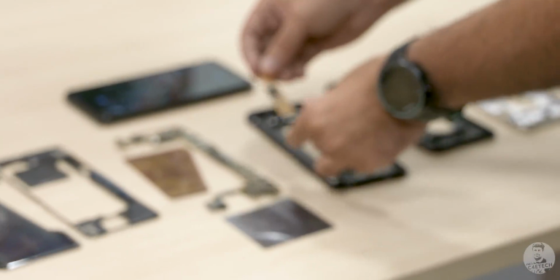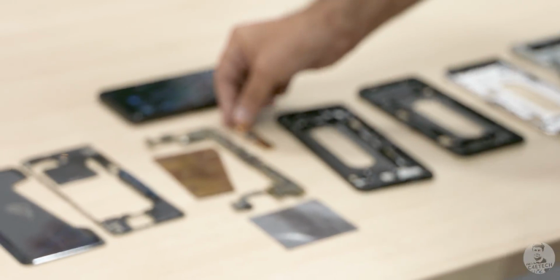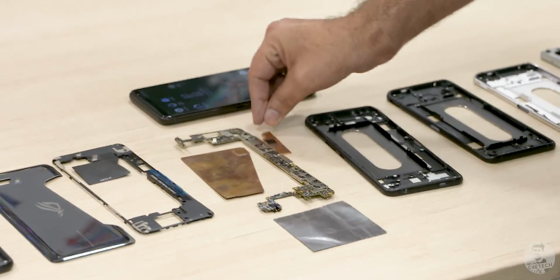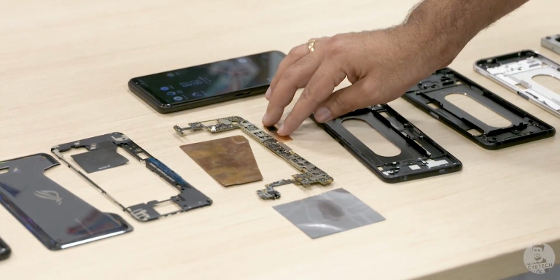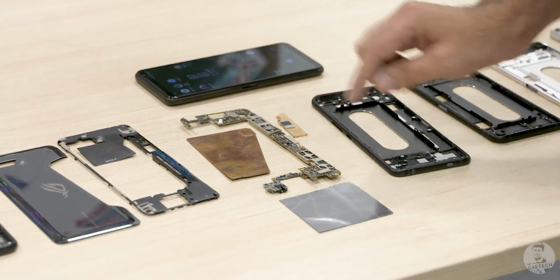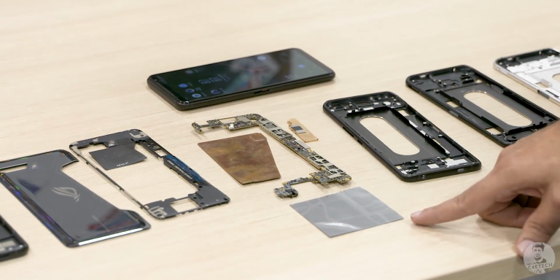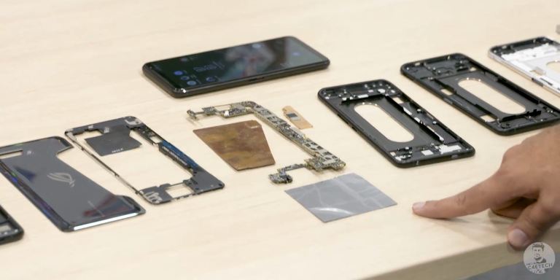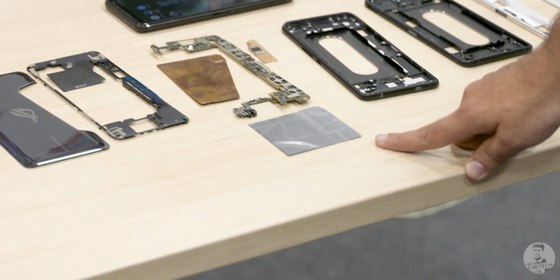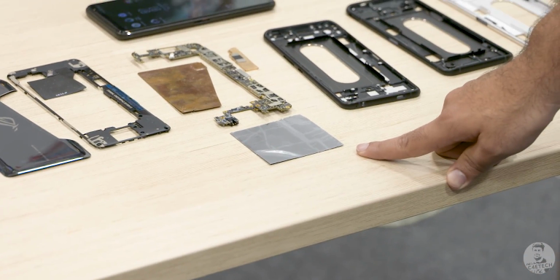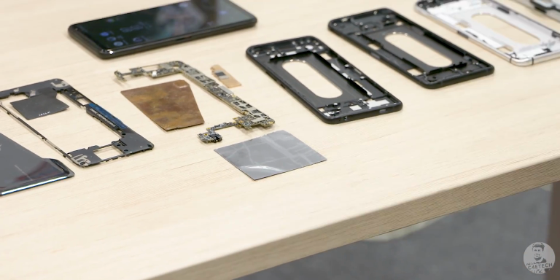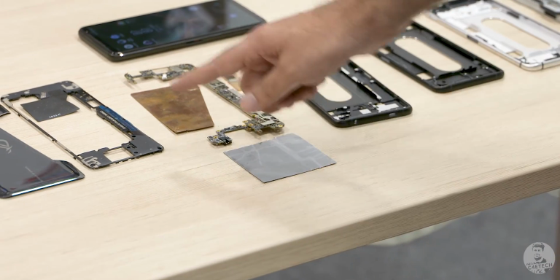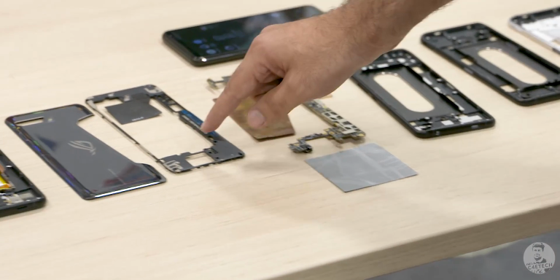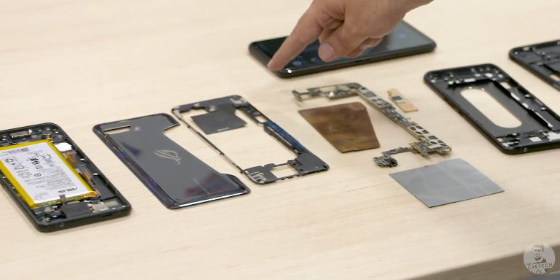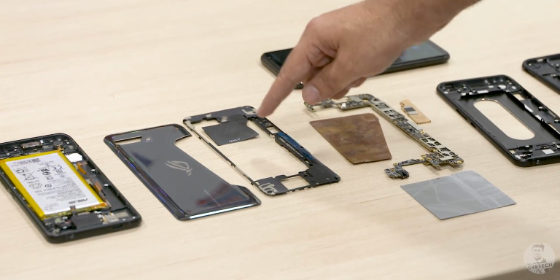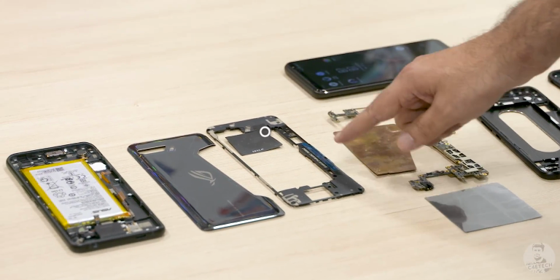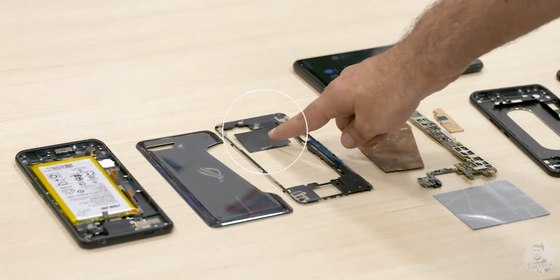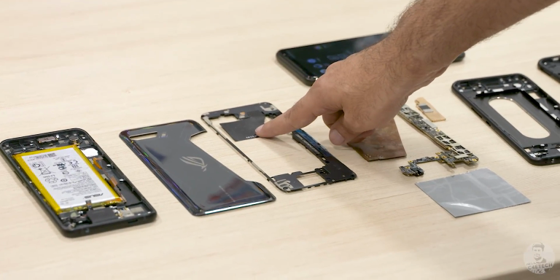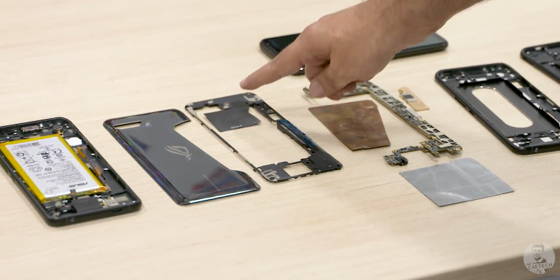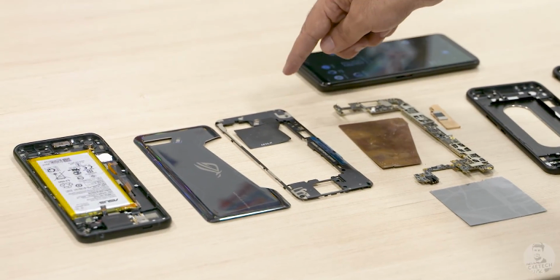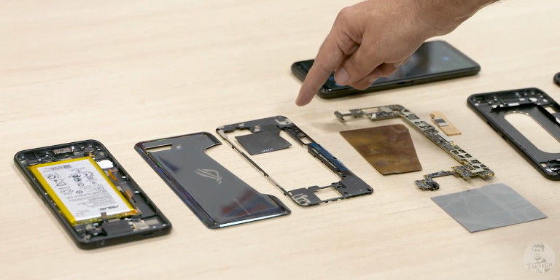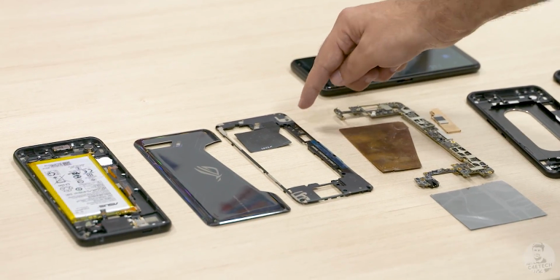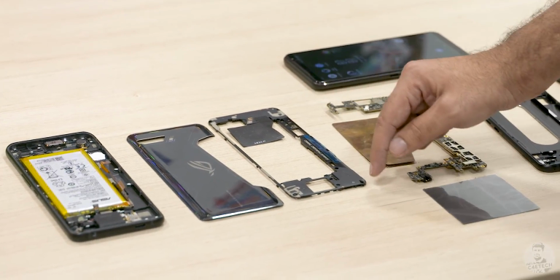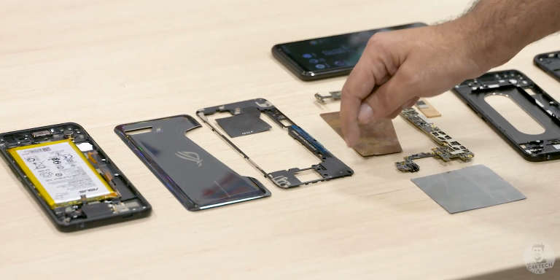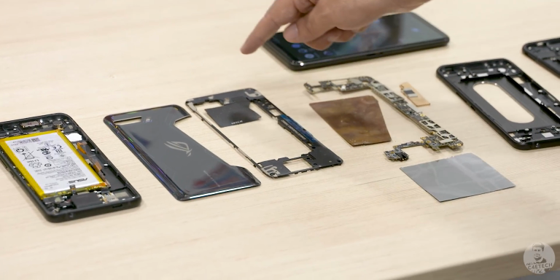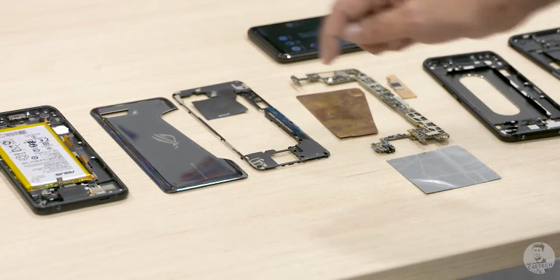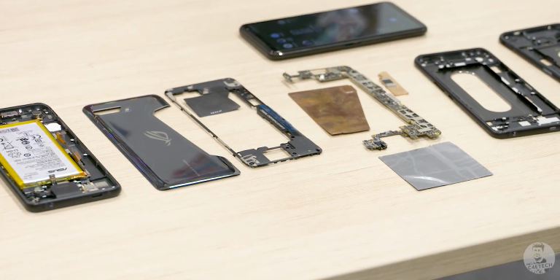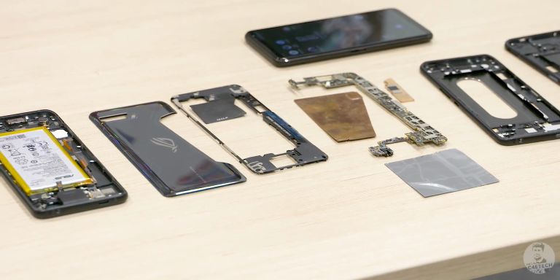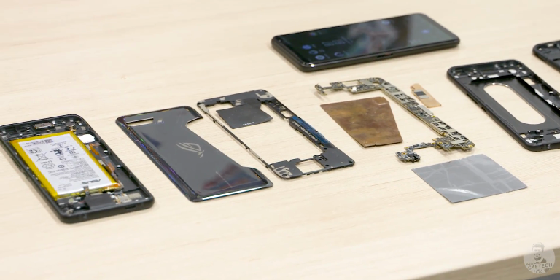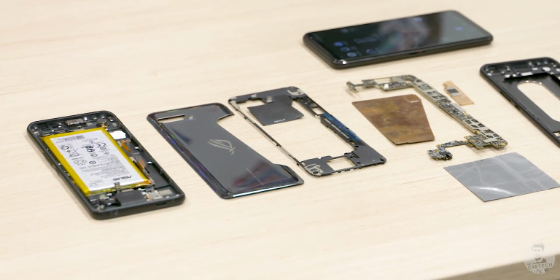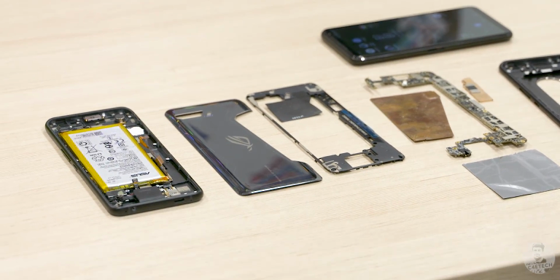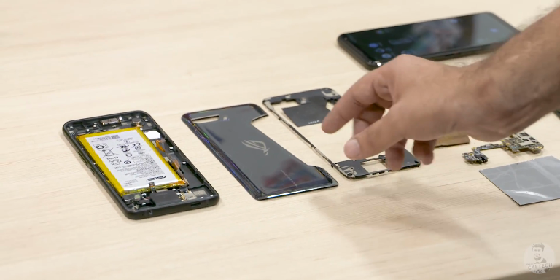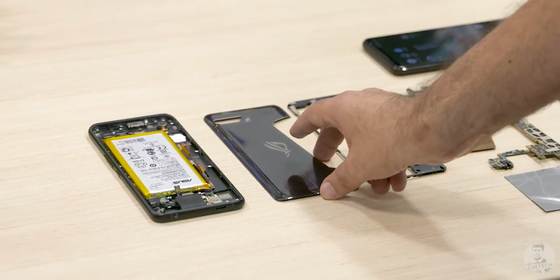Down below we have the graphite cooling pads. Next, we have the entire Wi-Fi antenna layout. The flap you see here is for NFC. There are 4 Wi-Fi antennas — 3 on top and 1 at the back. The cellular antennas are also present here in this frame.